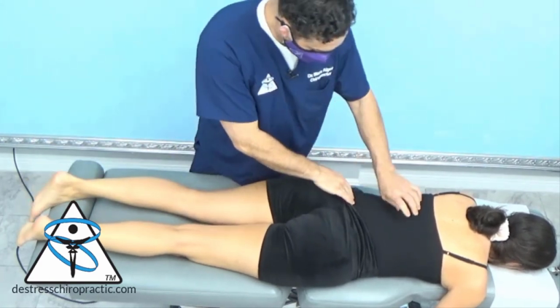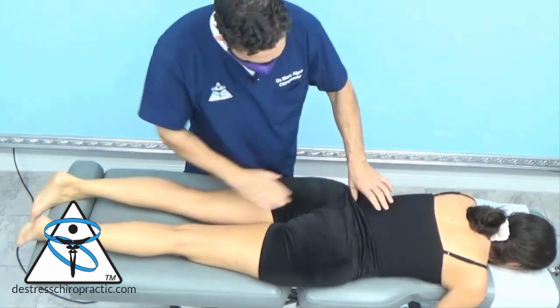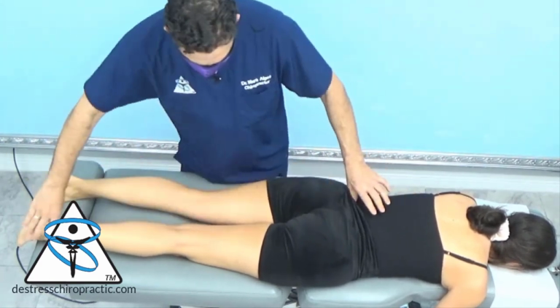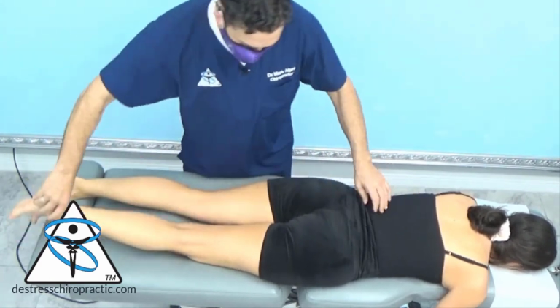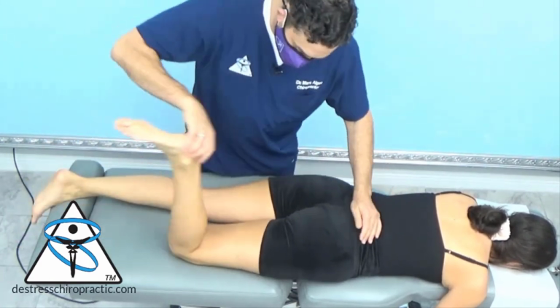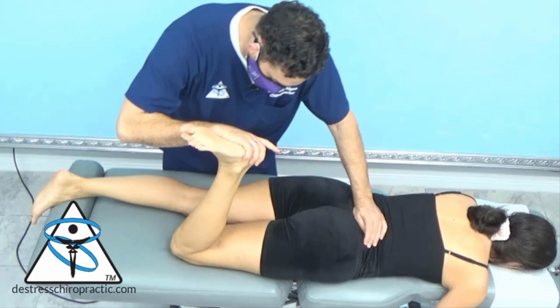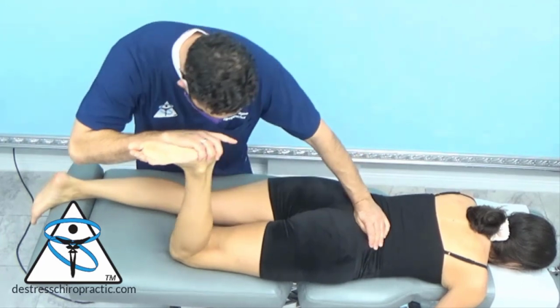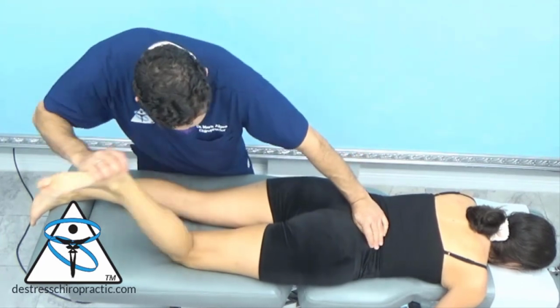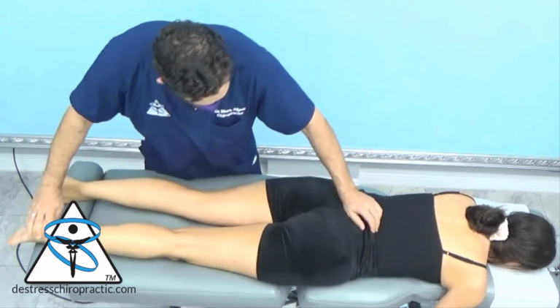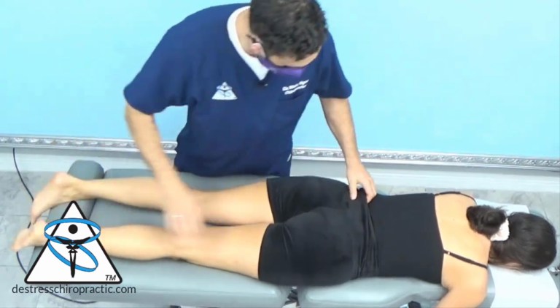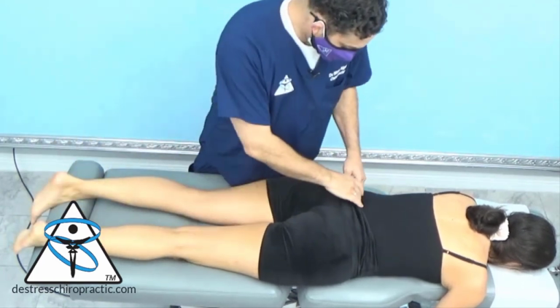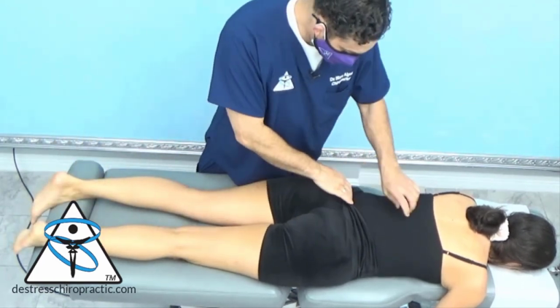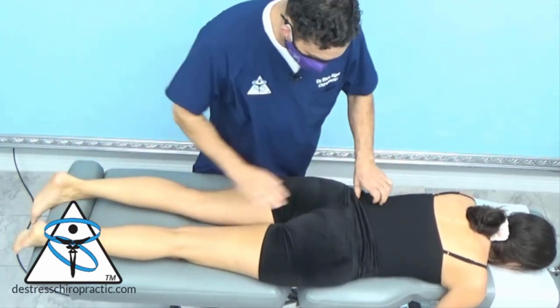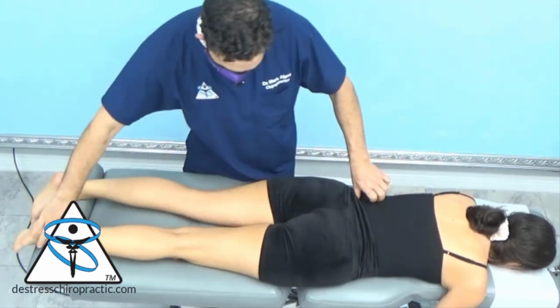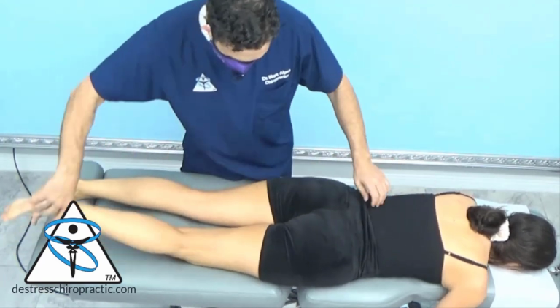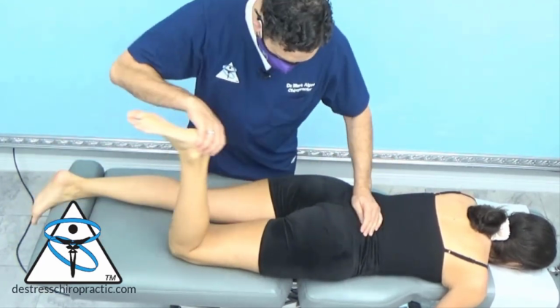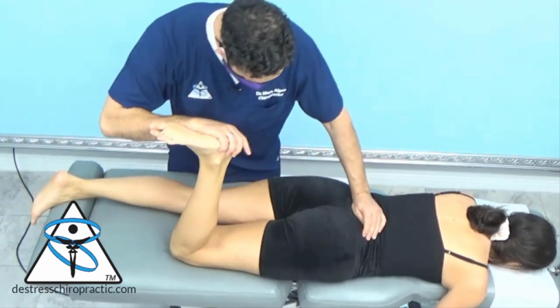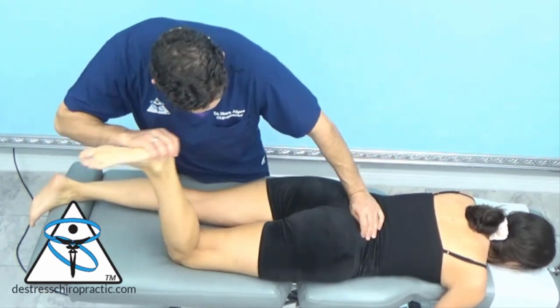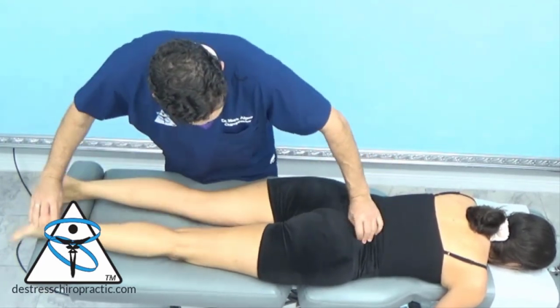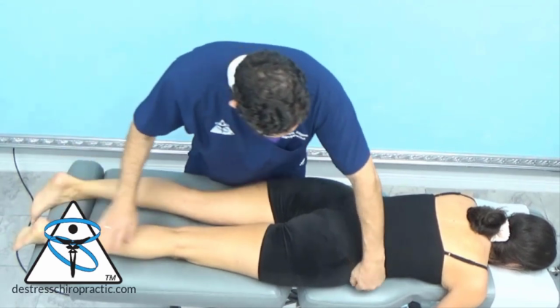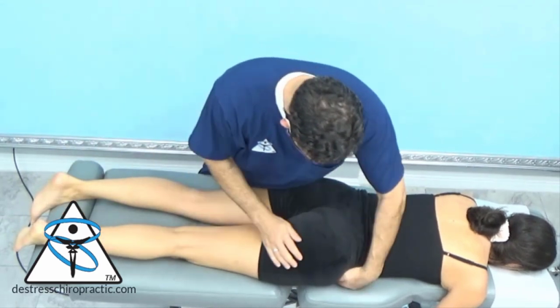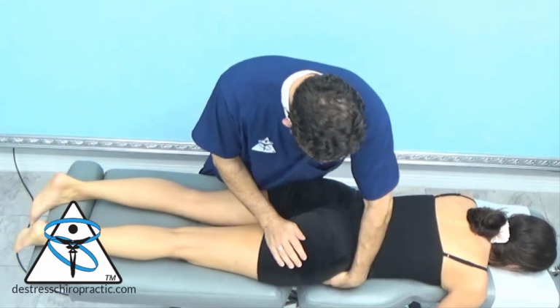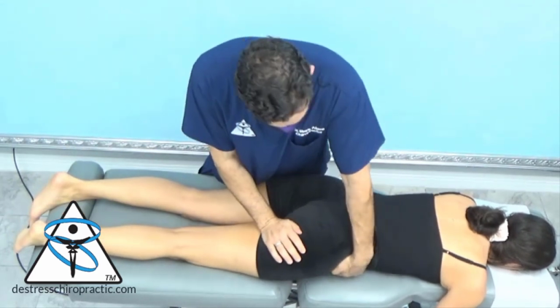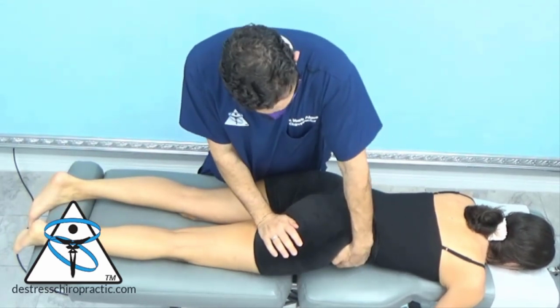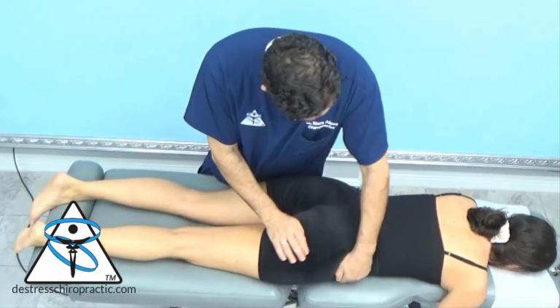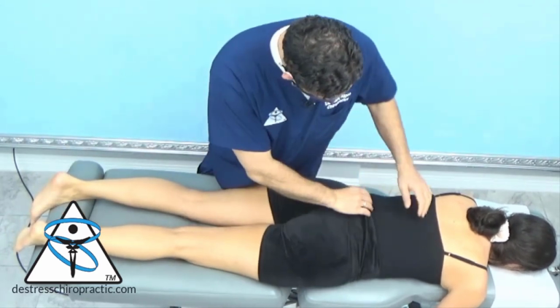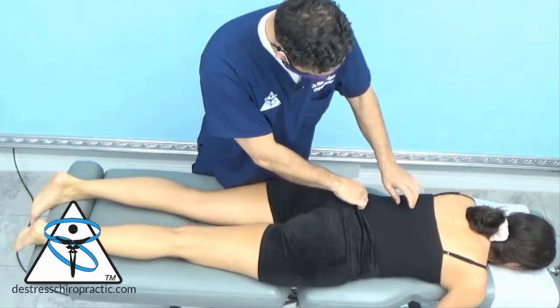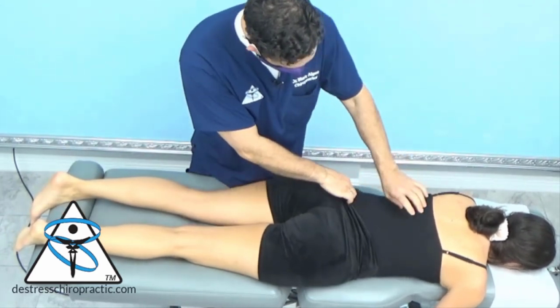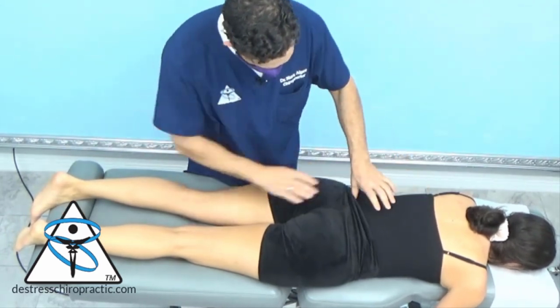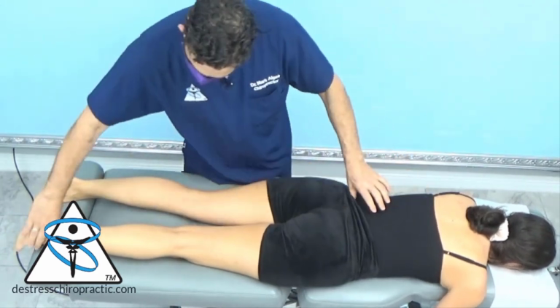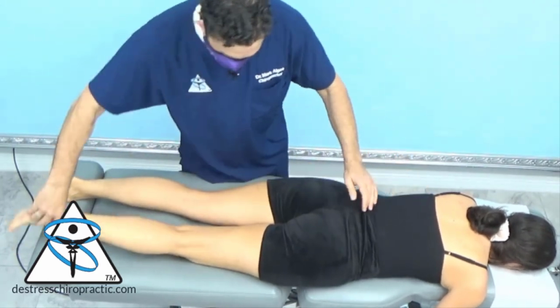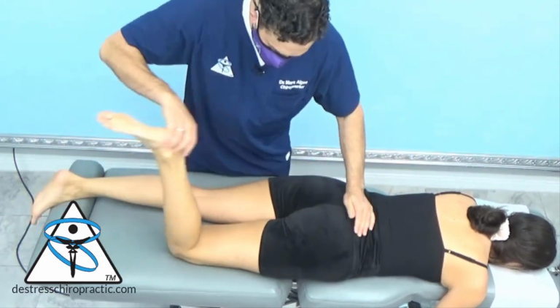I'm going to double check this one. Yeah, it's not testing properly. I'm going to triple check it — it's still abnormal. I'm going to mobilize her hip to see if we were to adjust that, would it correct the reflex? And it does.